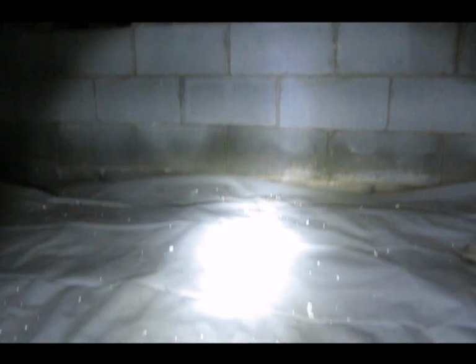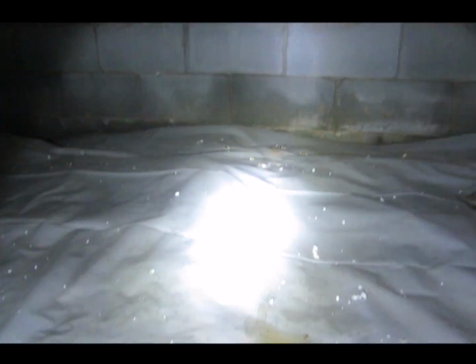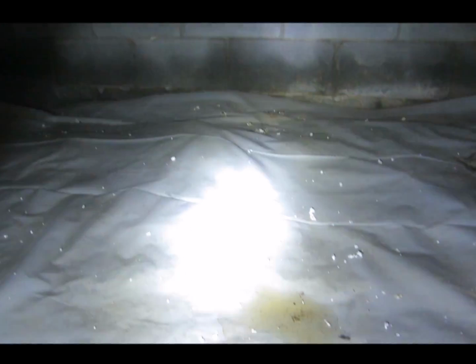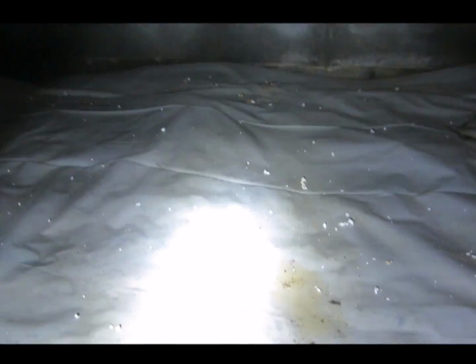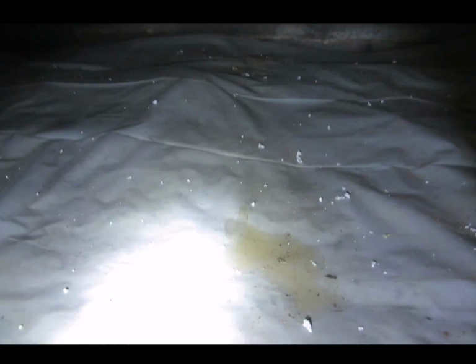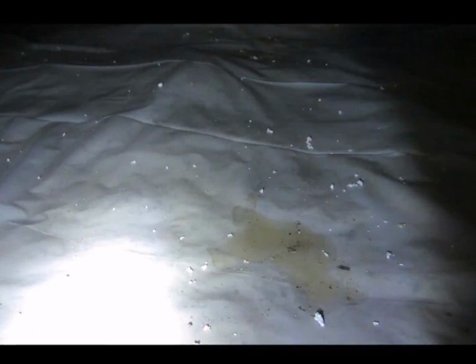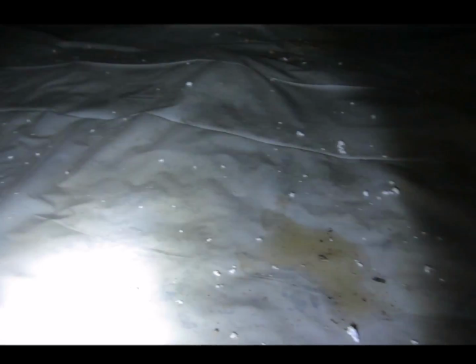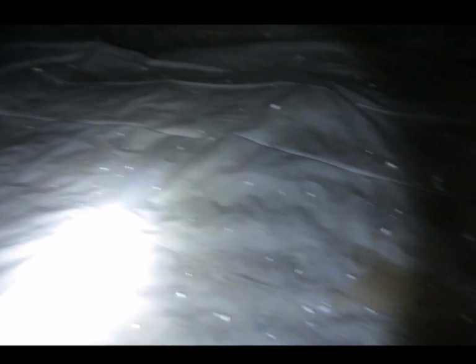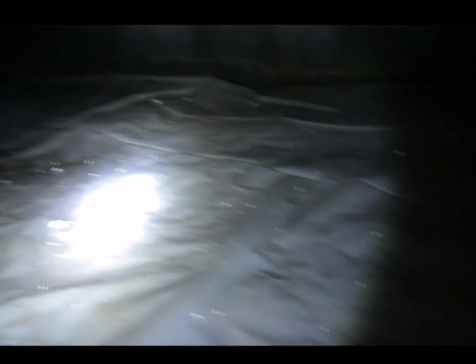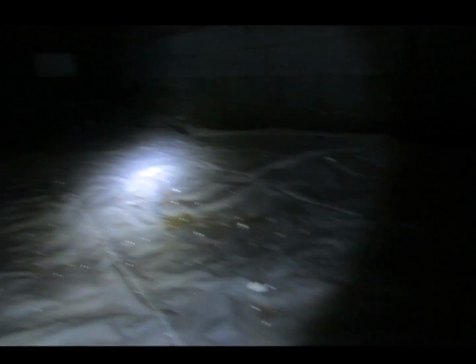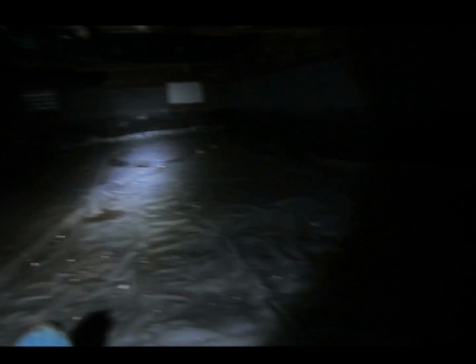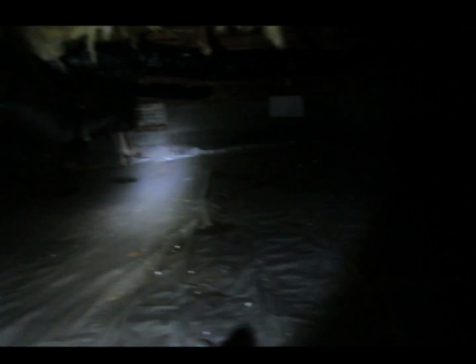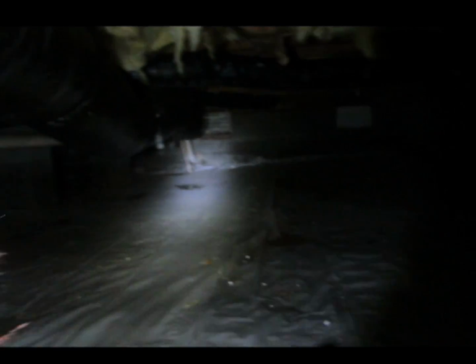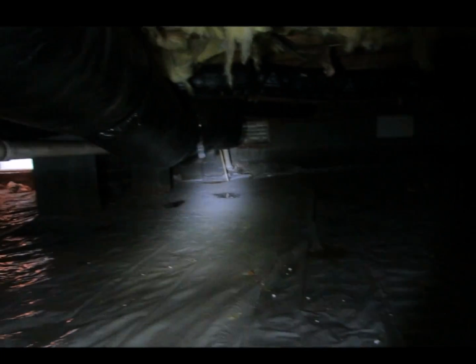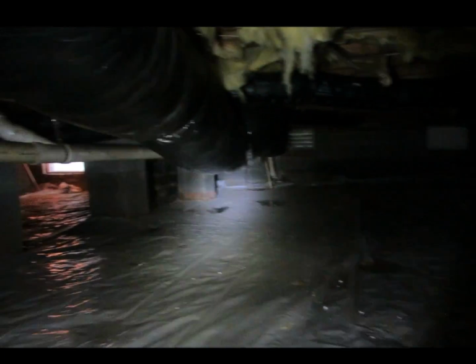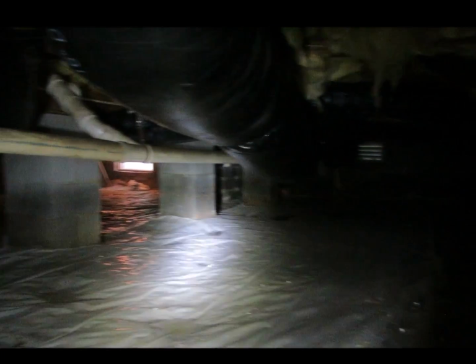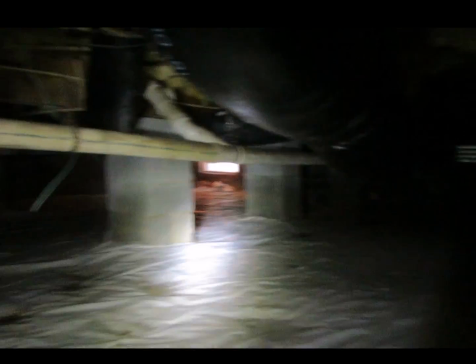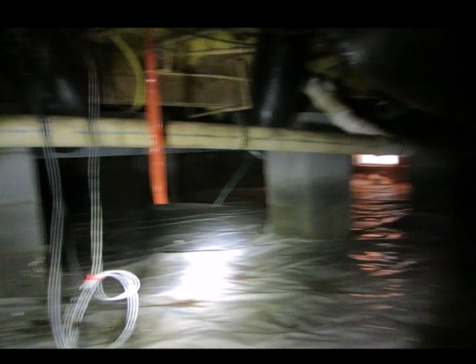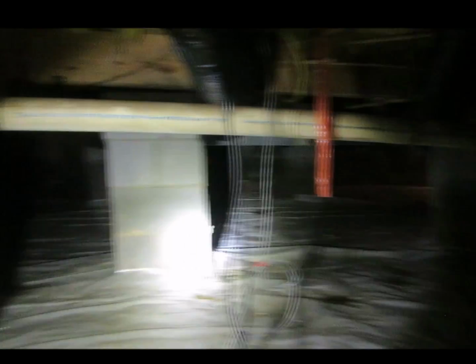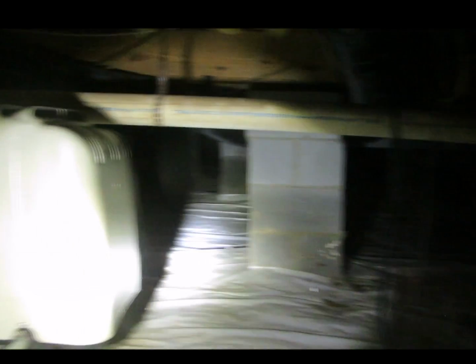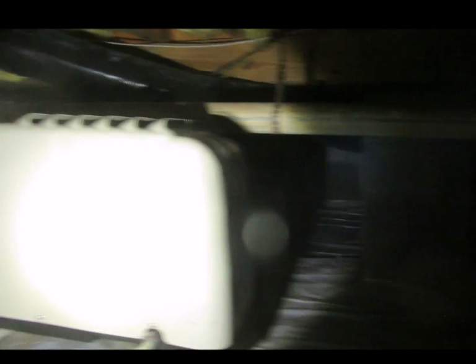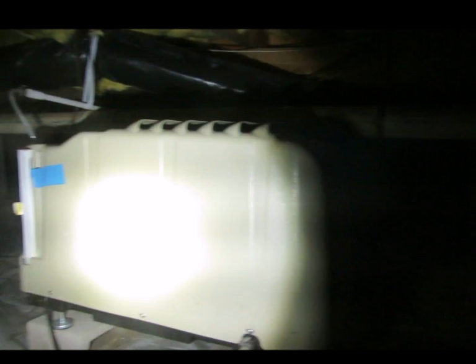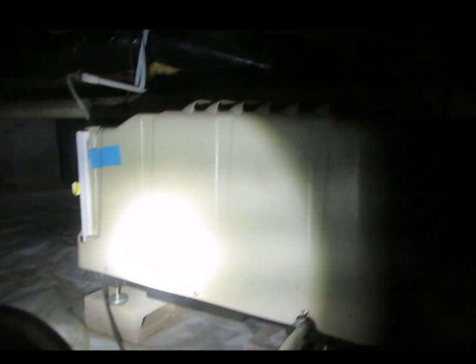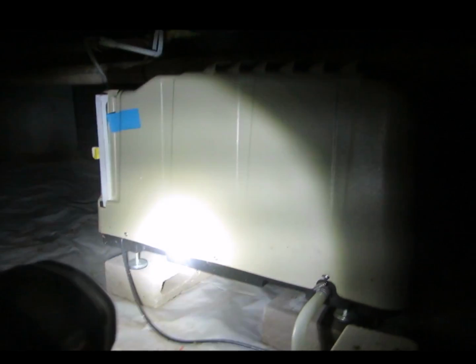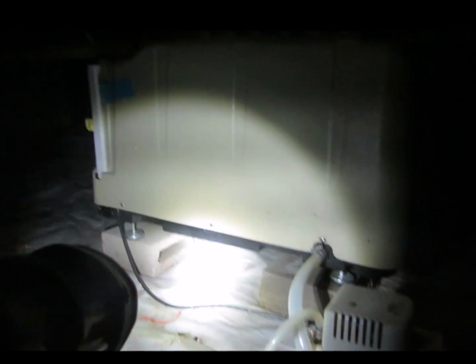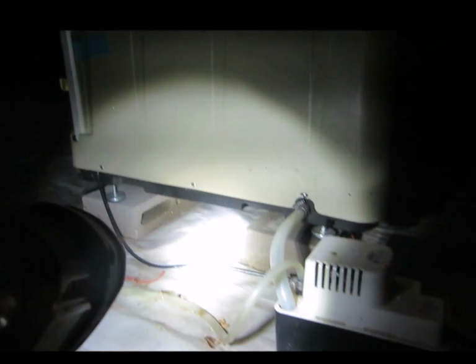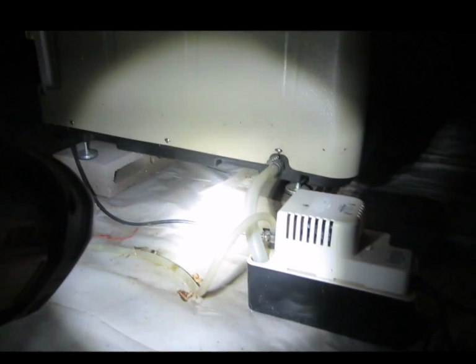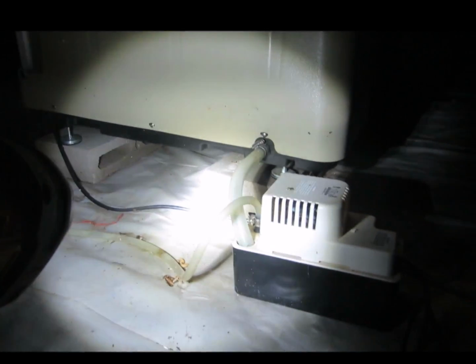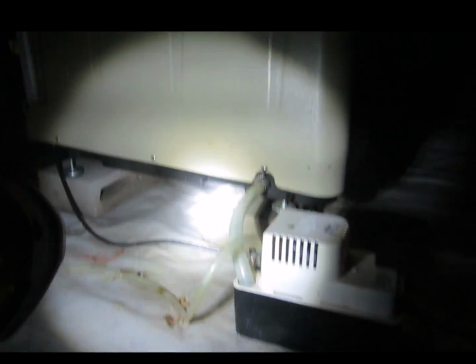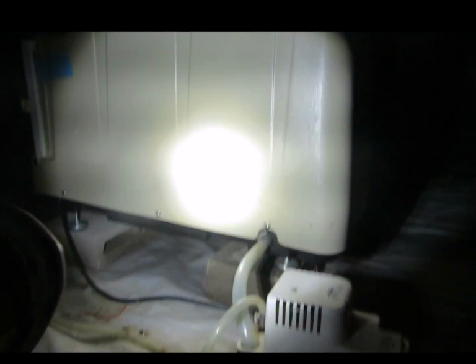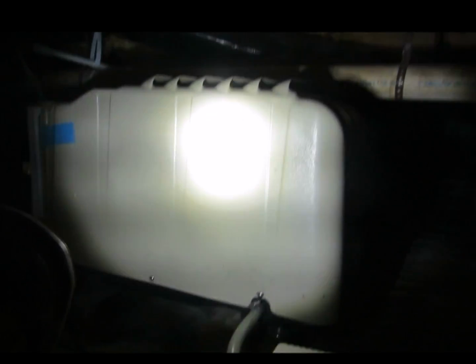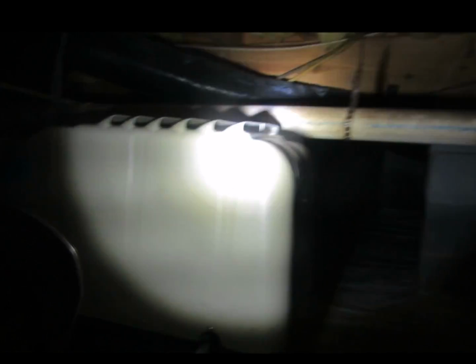Essentially, we are overwhelming this dehumidifier, which currently is not operational.